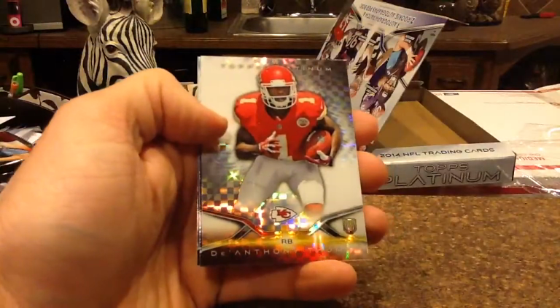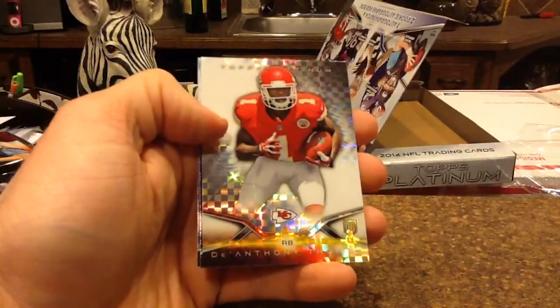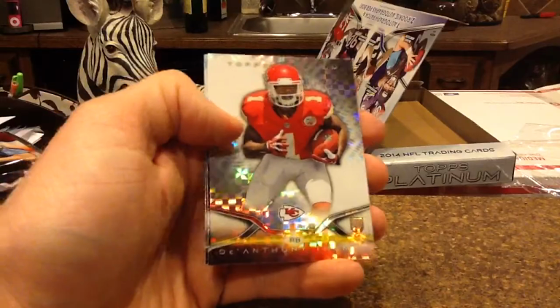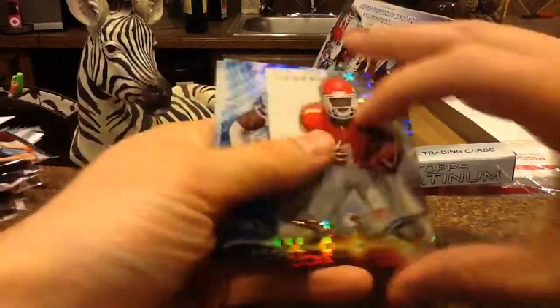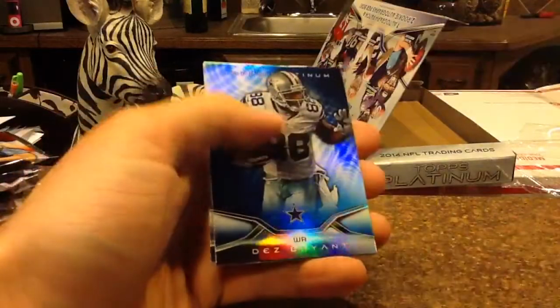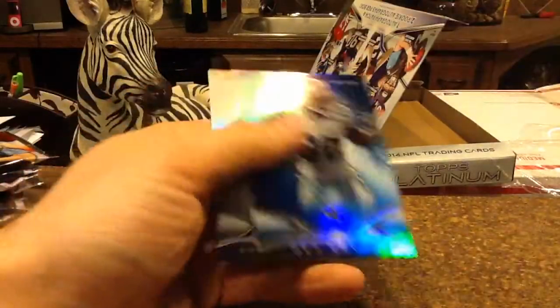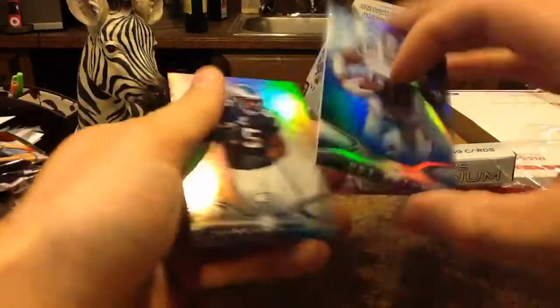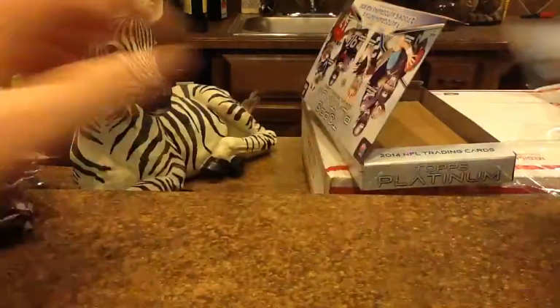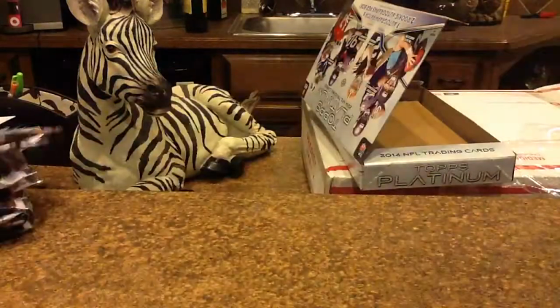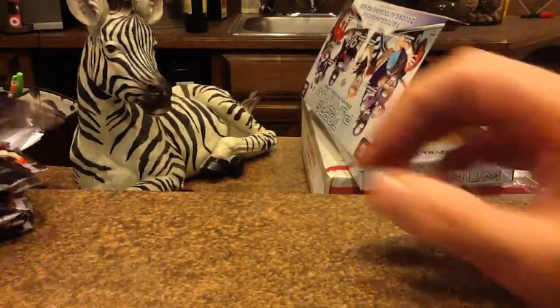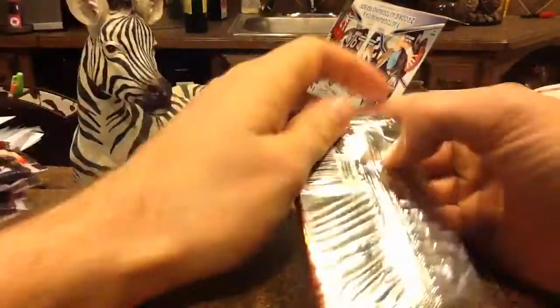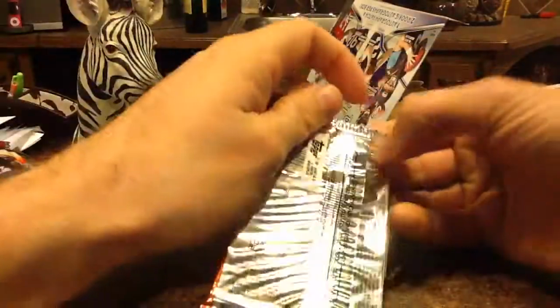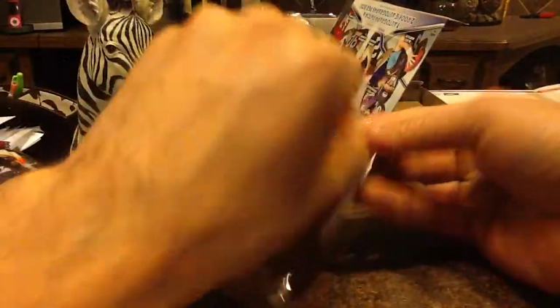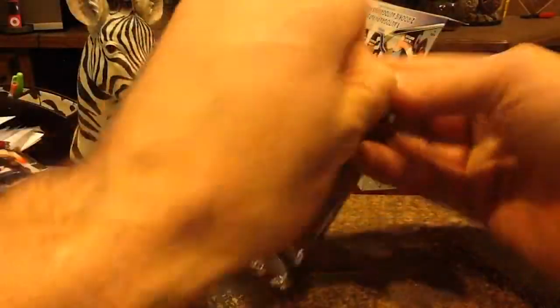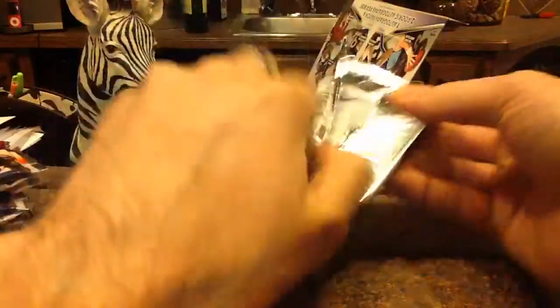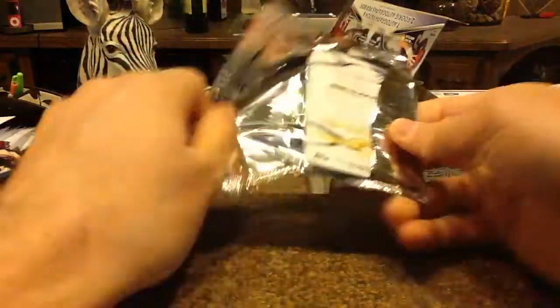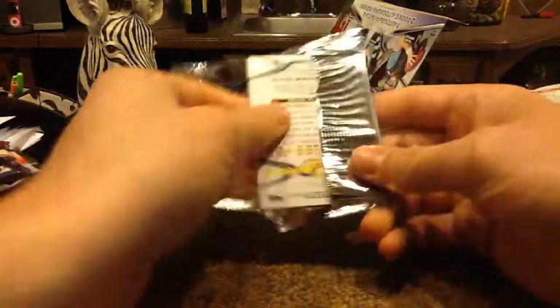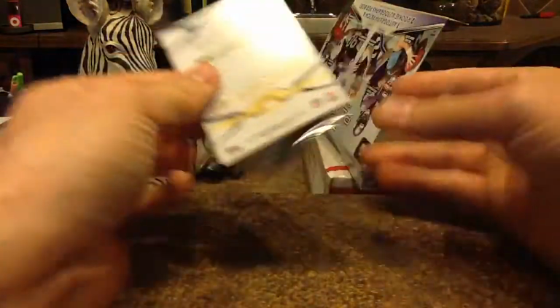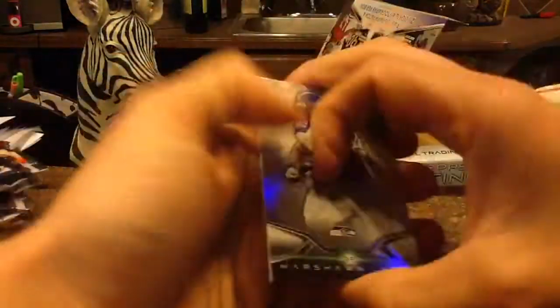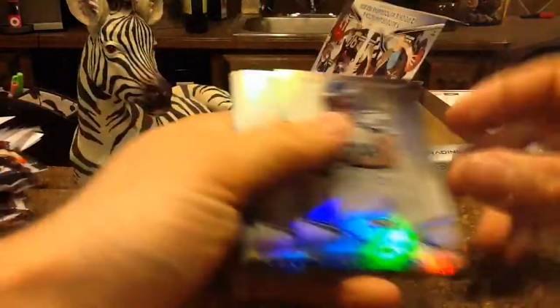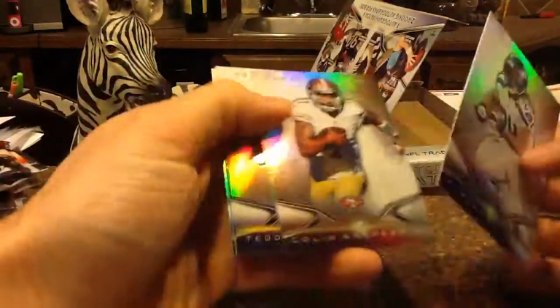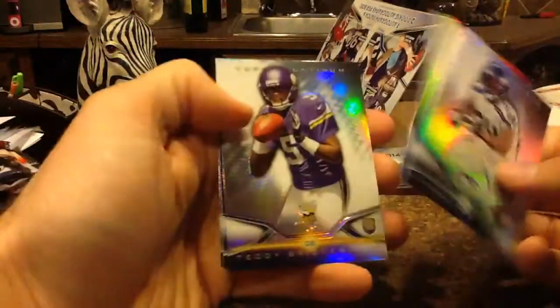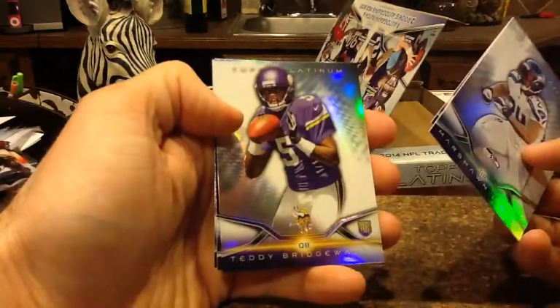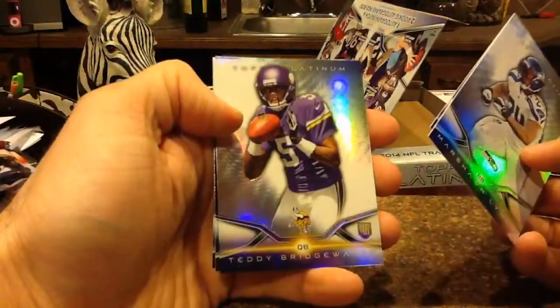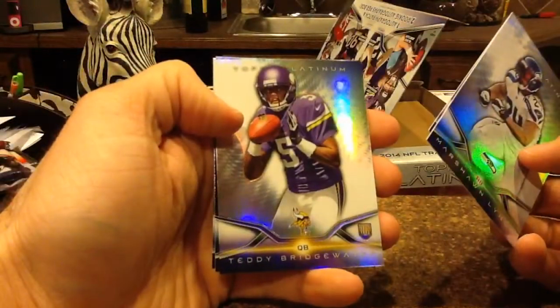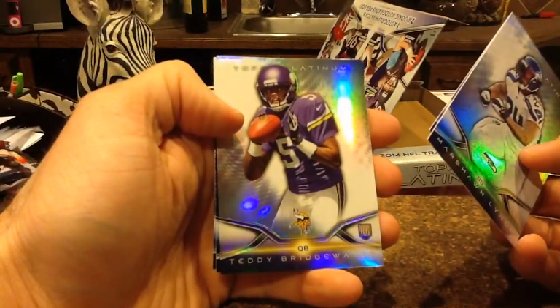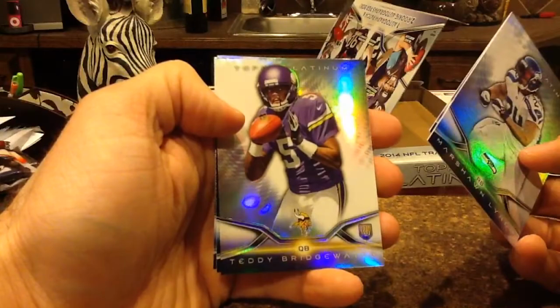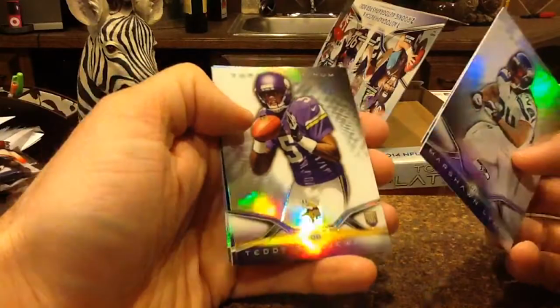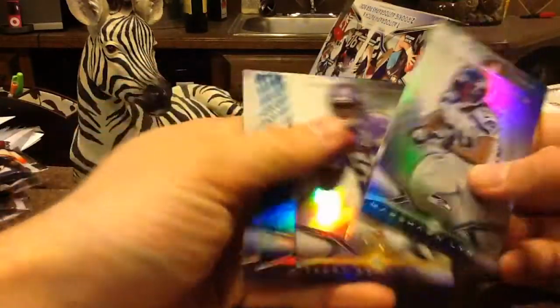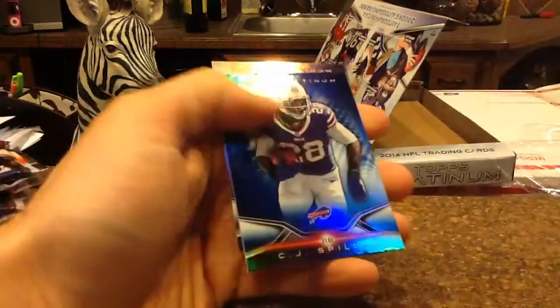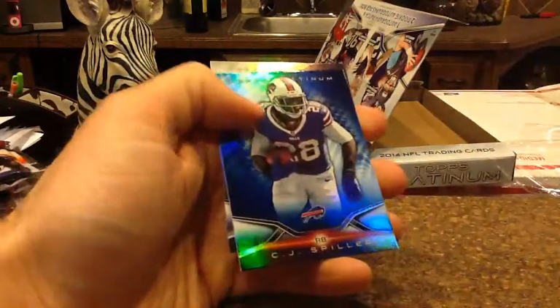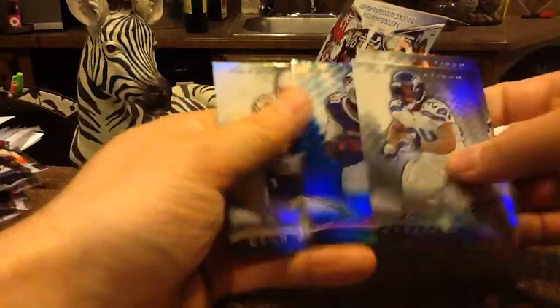The Anthony Thomas X-Fractor. D. Henderson — I read the email wrong. Our first pick was Platinum, second was Artifacts. I don't know what I was thinking. Bridgewater base rookie — nice card.